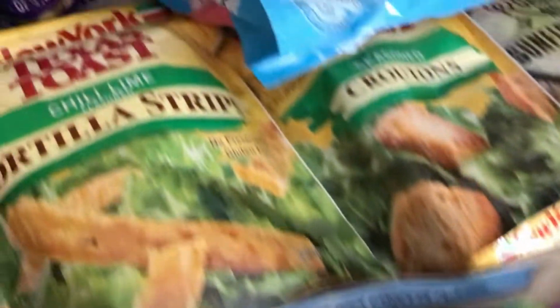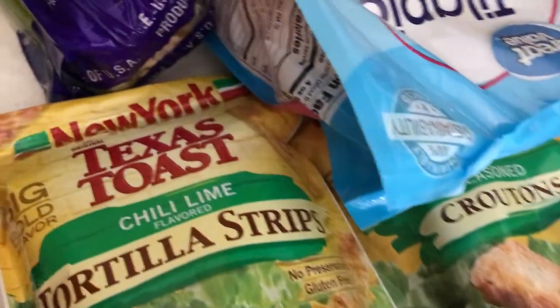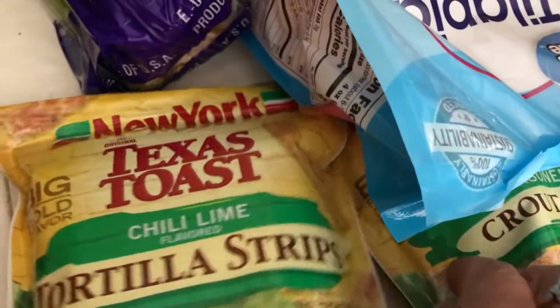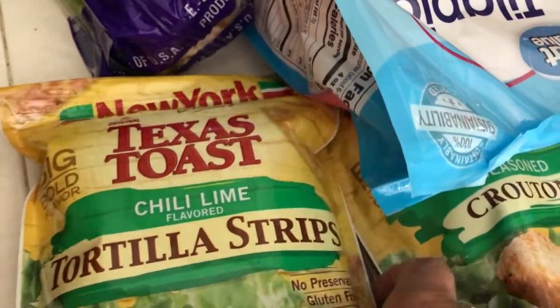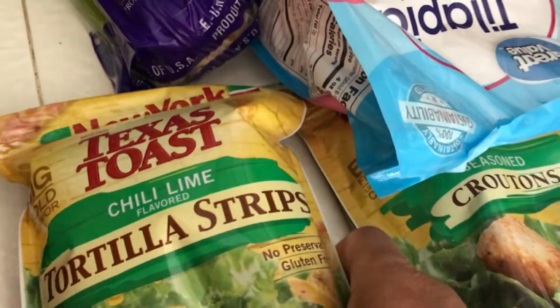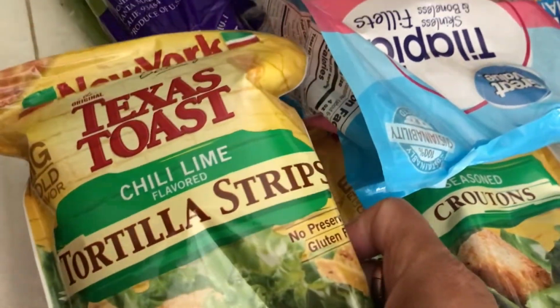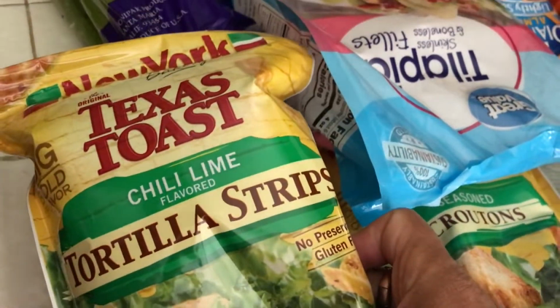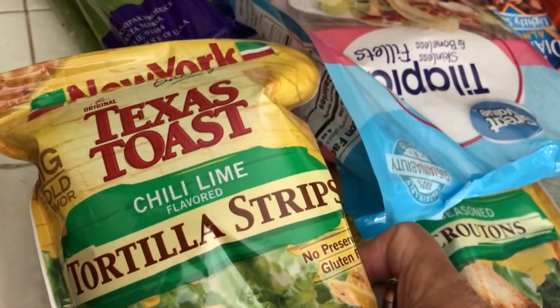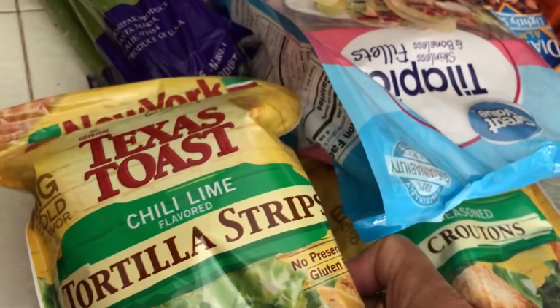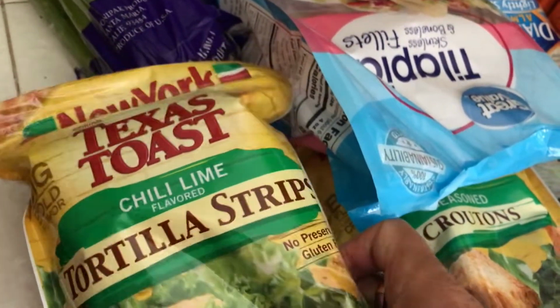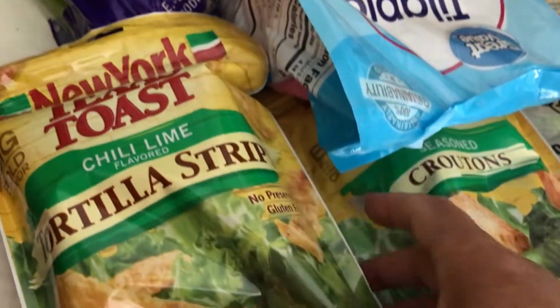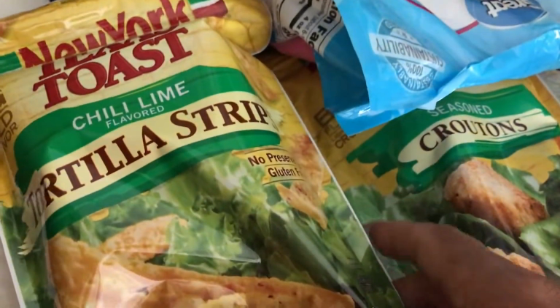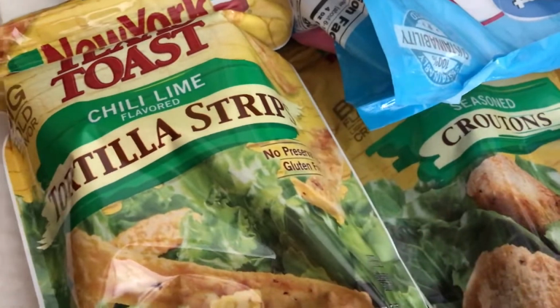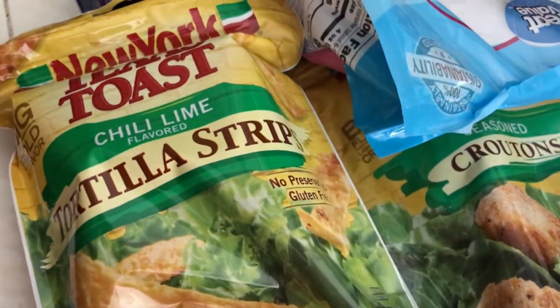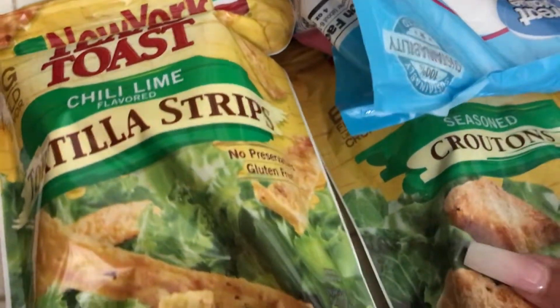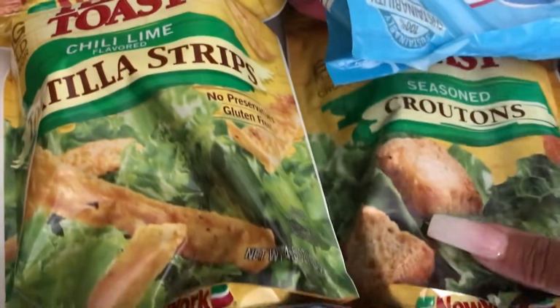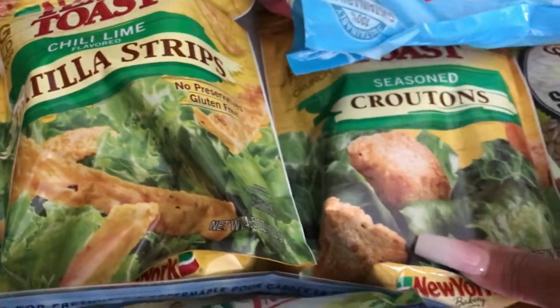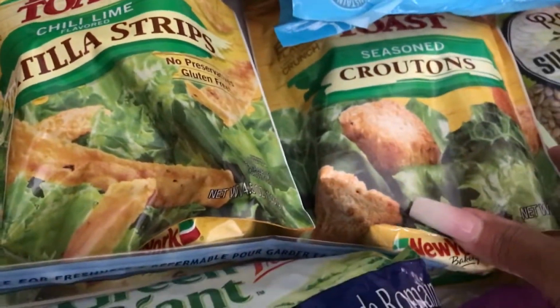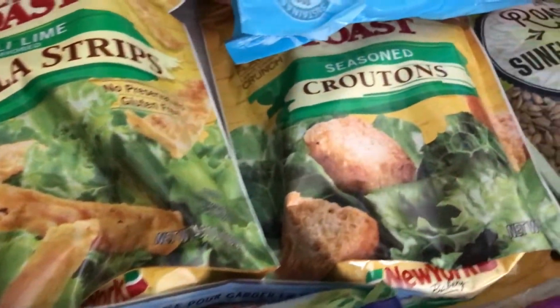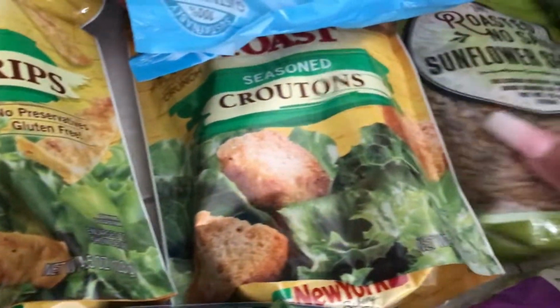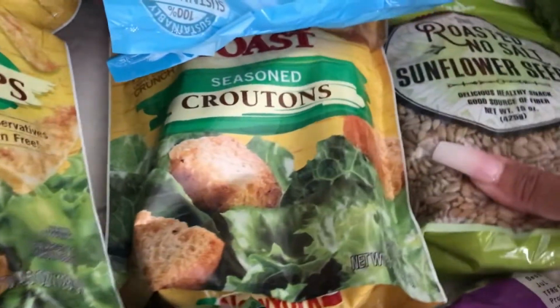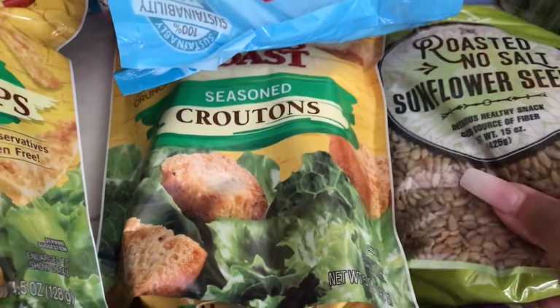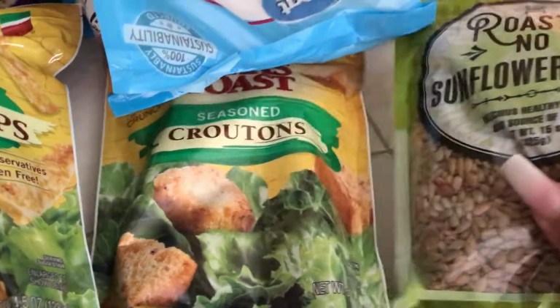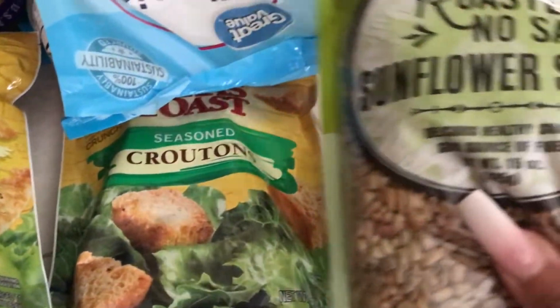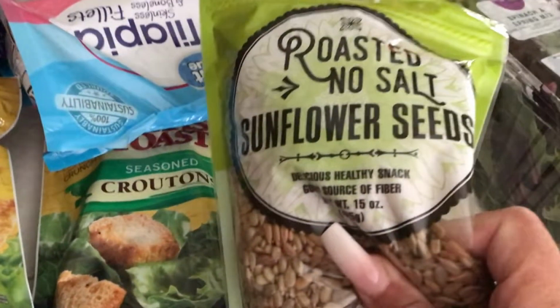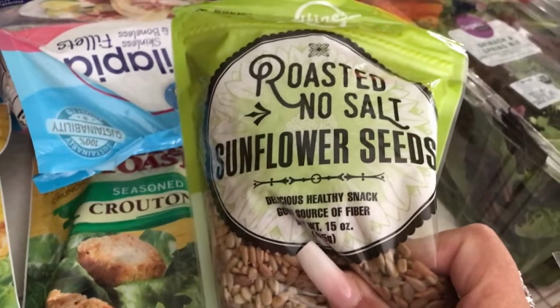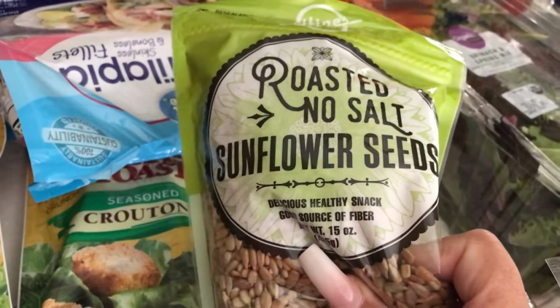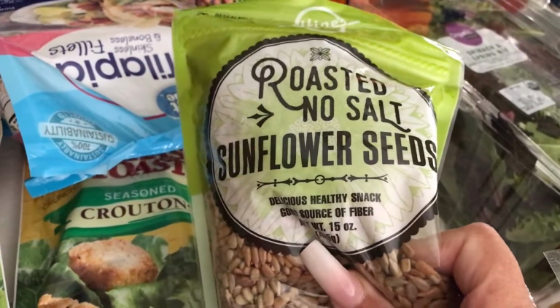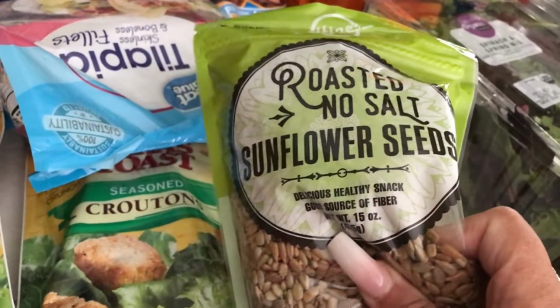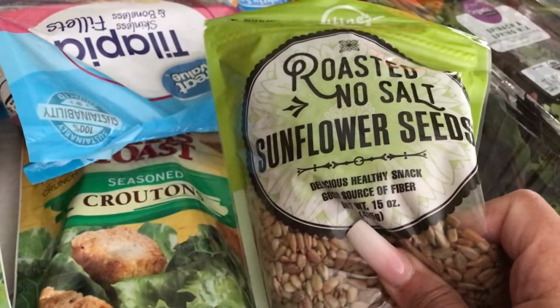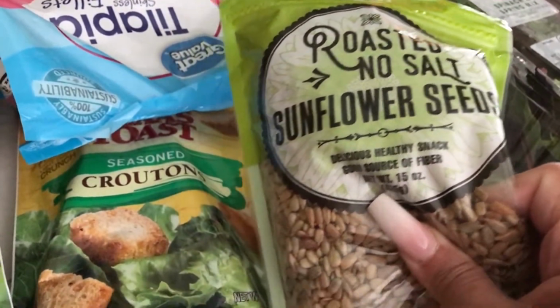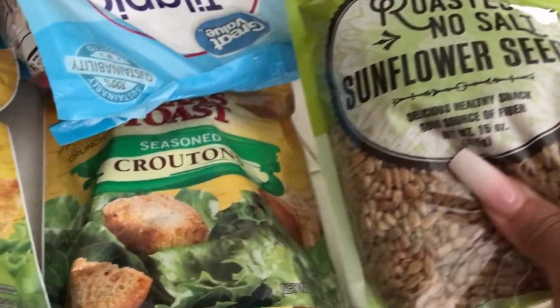And then we have some tortilla strips that go in the salad — croutons. Got two packs of those. I have some unsalted sunflower seeds because I love those.